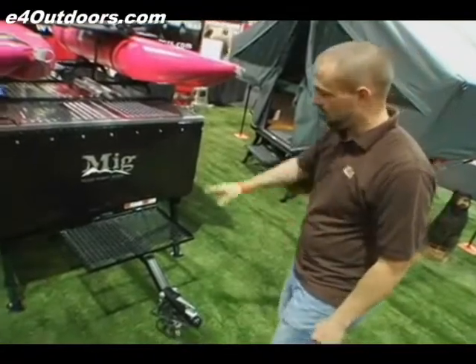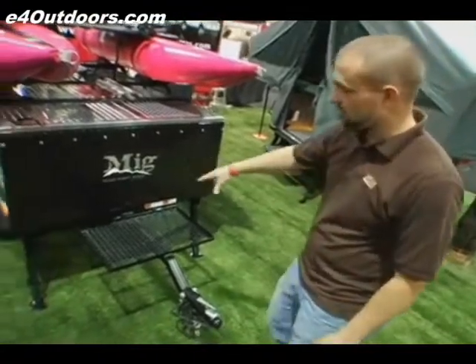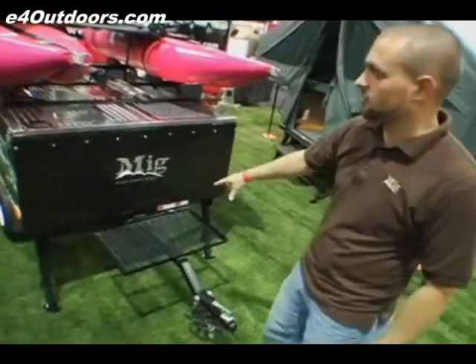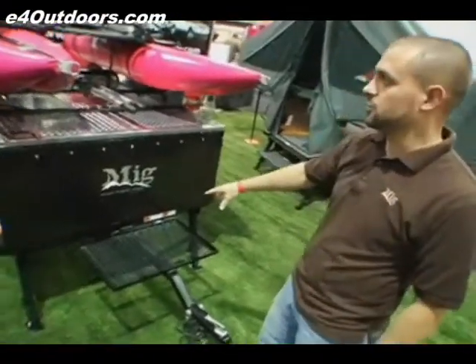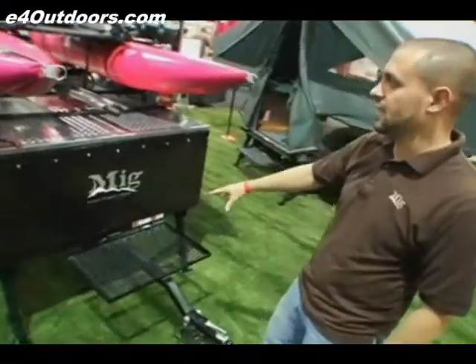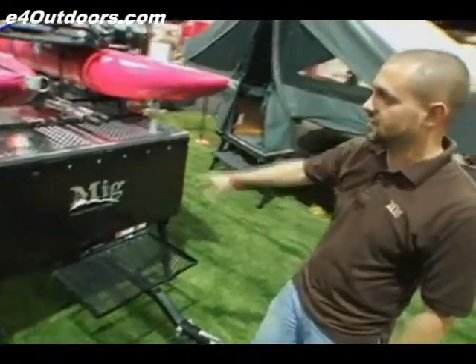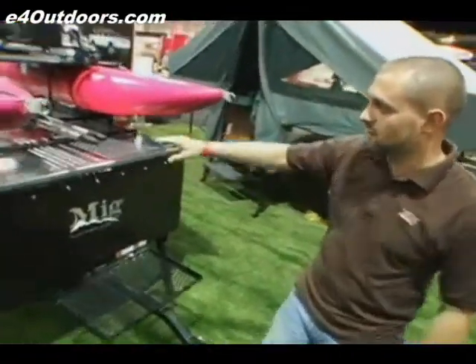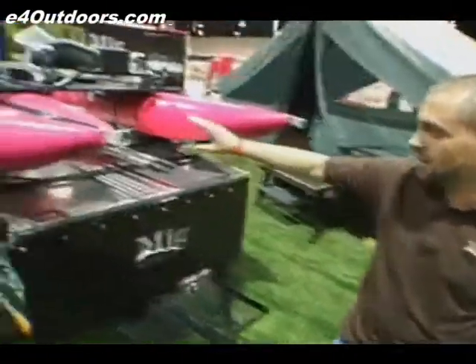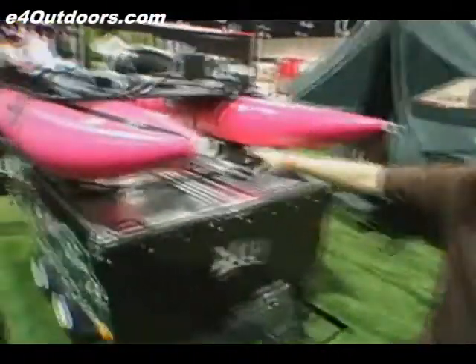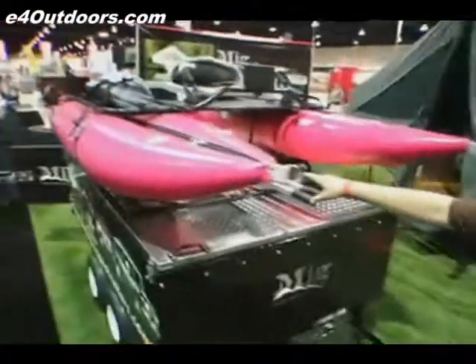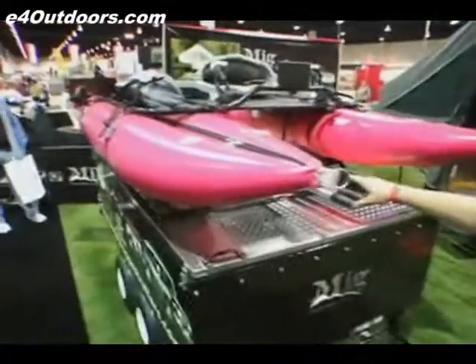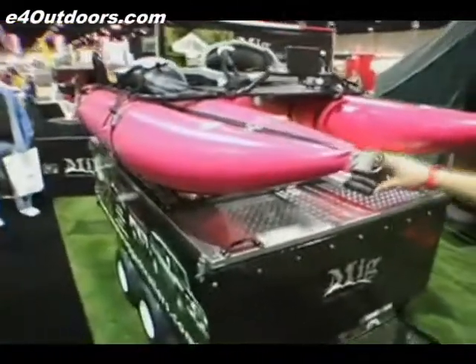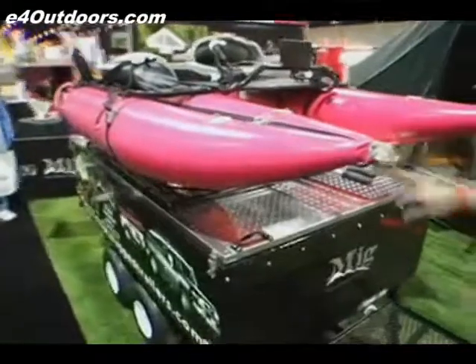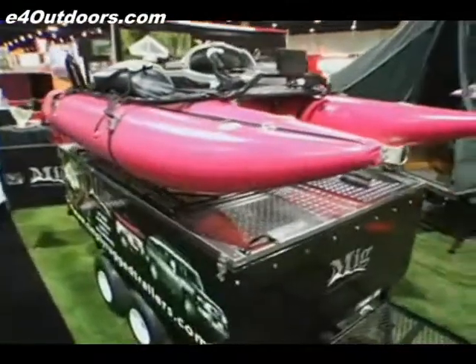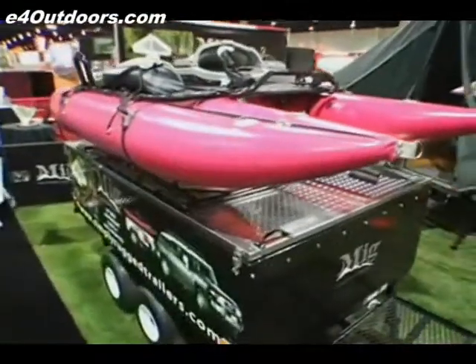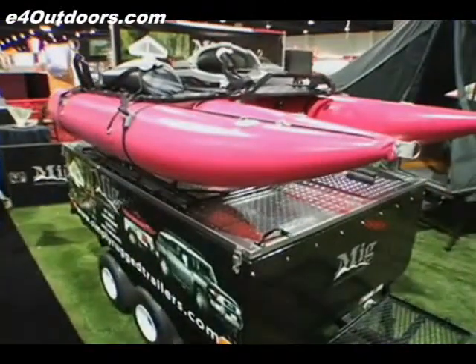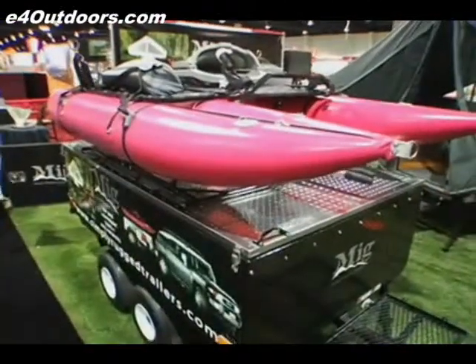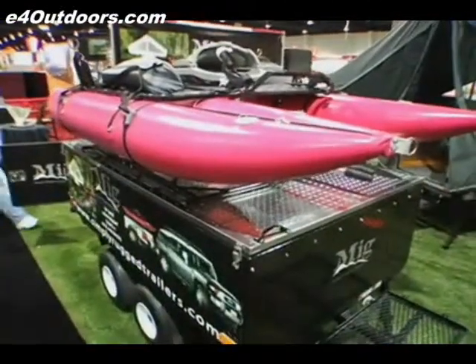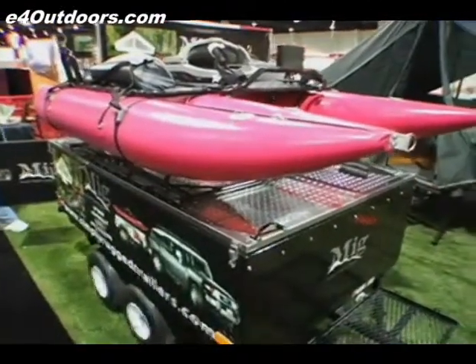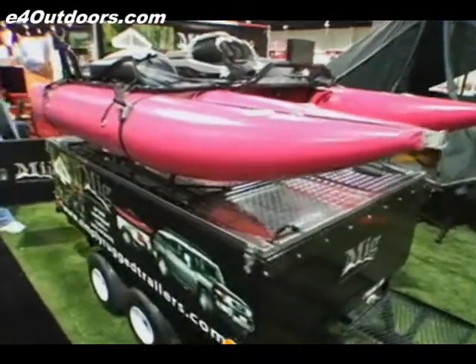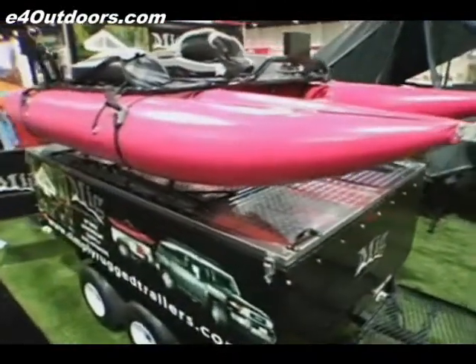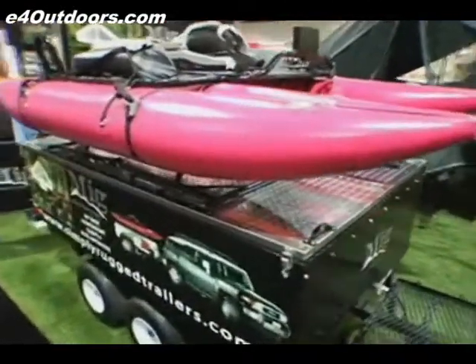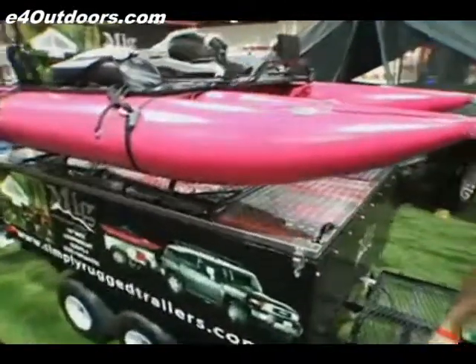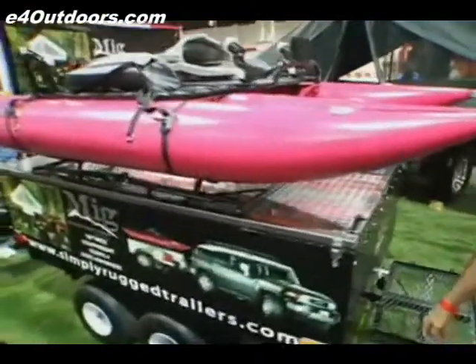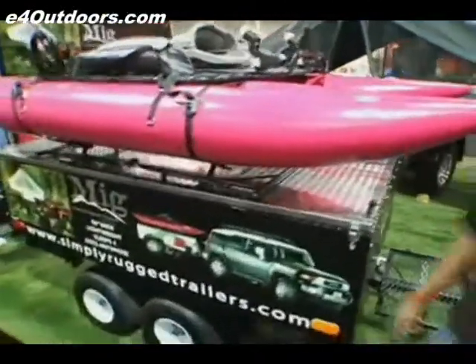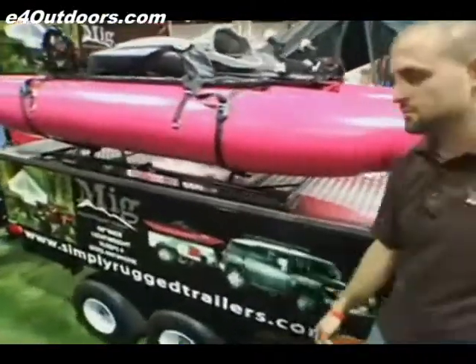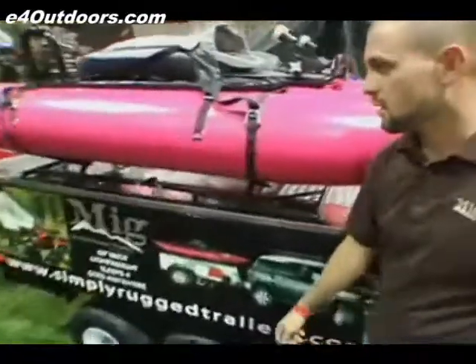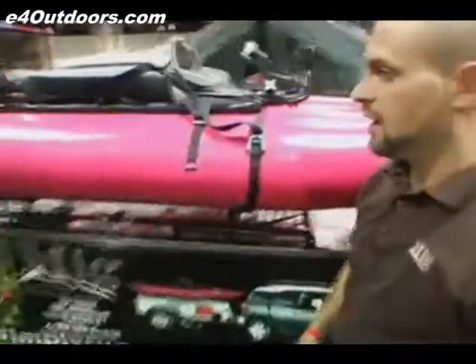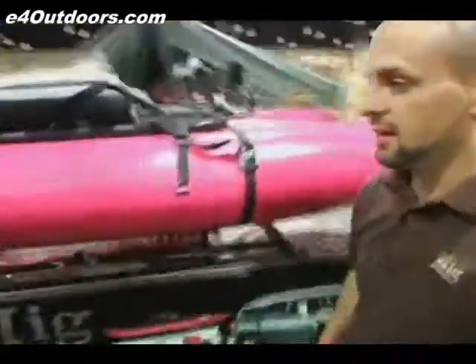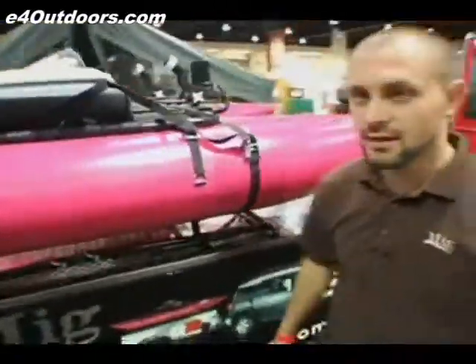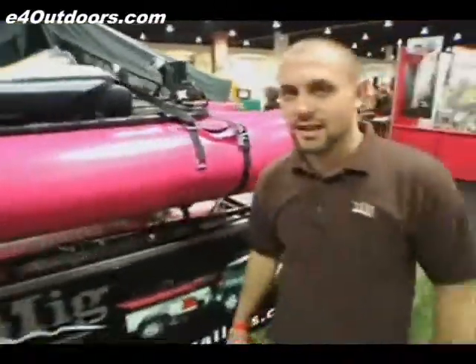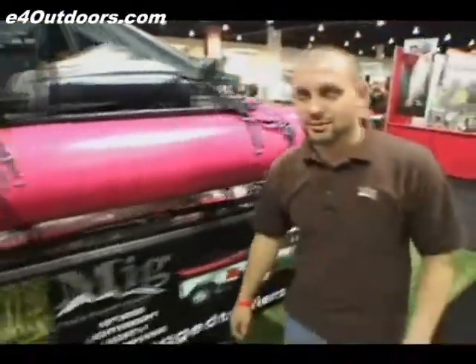We have storage on the front for a cooler, gas cans. We've got roof racks on top so you can put your accessories, whether it be your fishing boat, your bikes, canoes, kayaks, and anything of that nature.